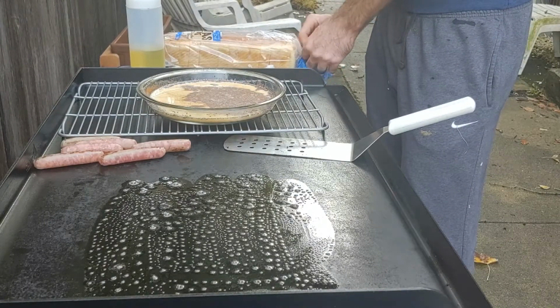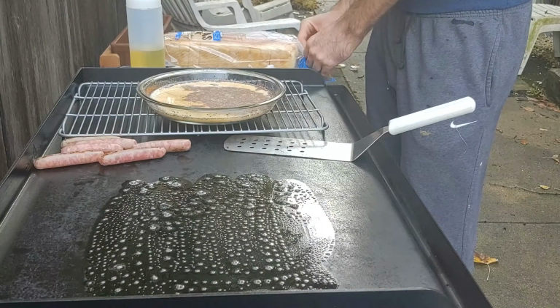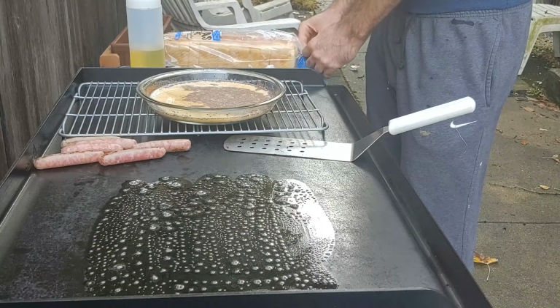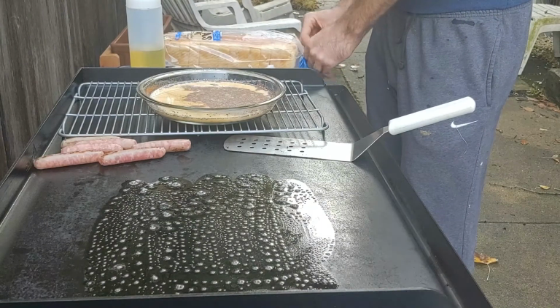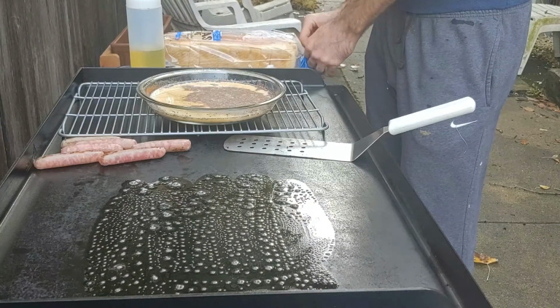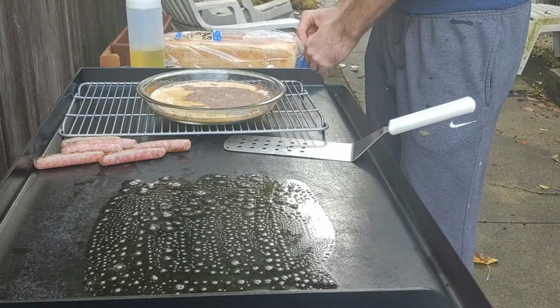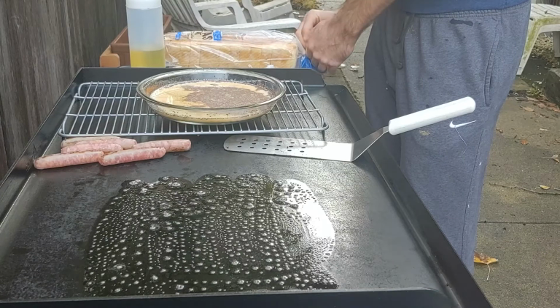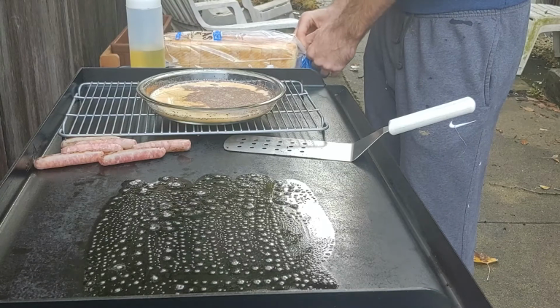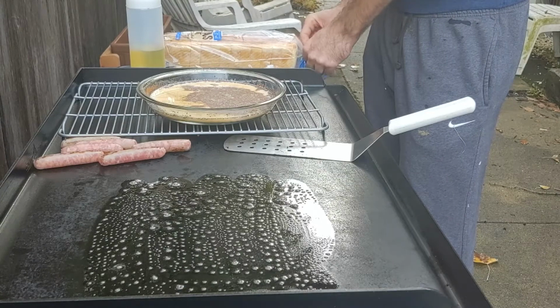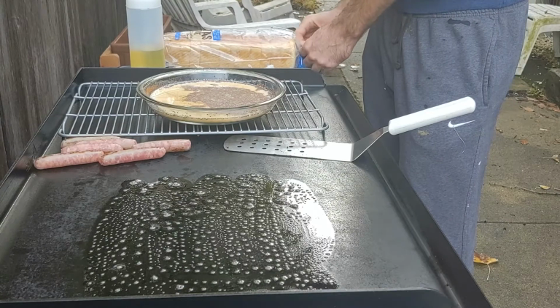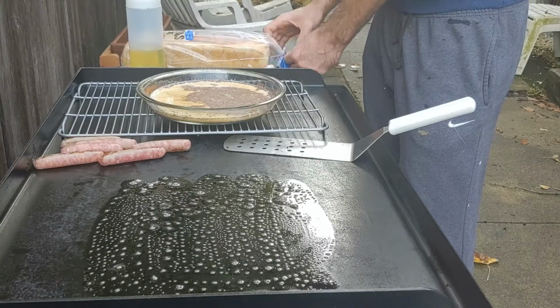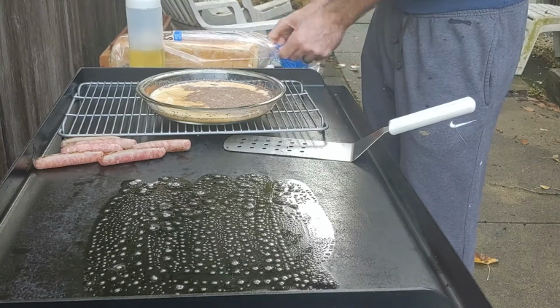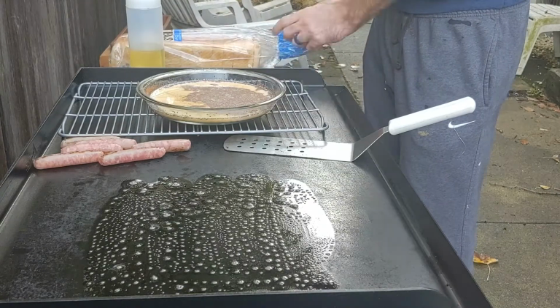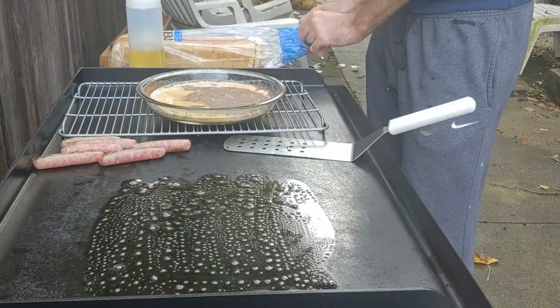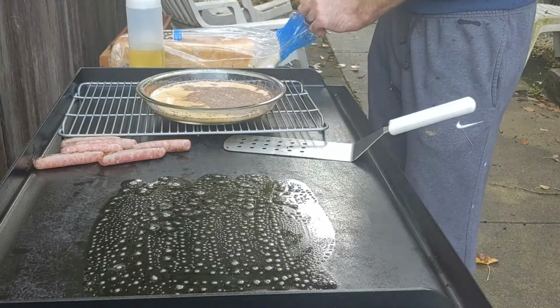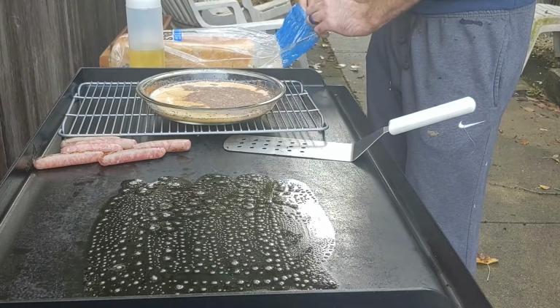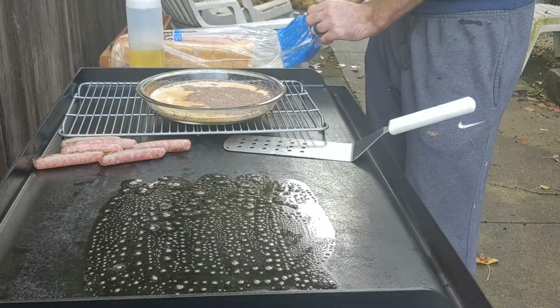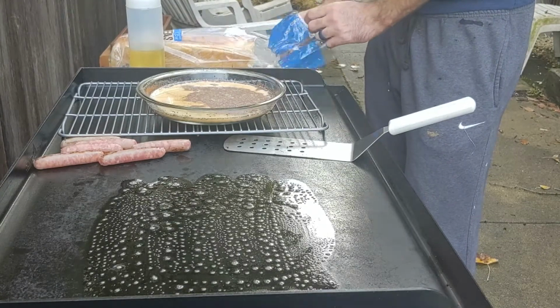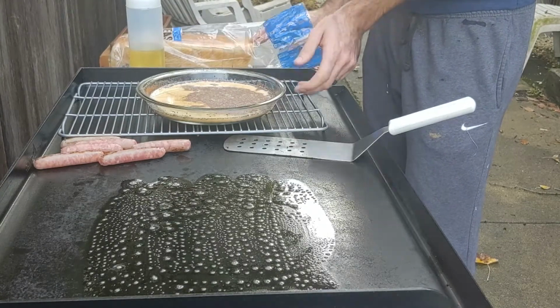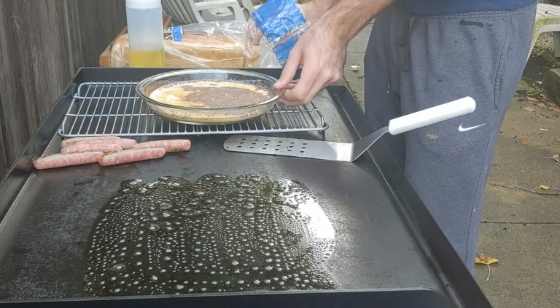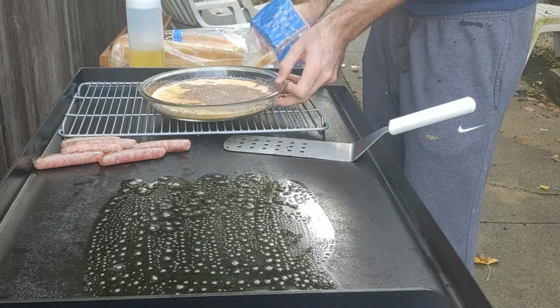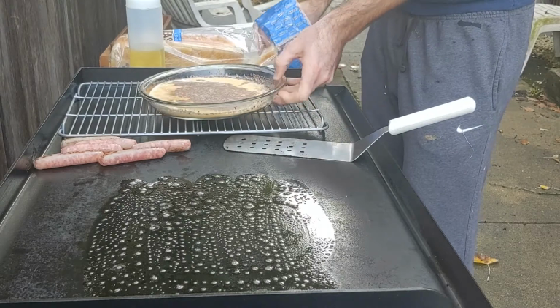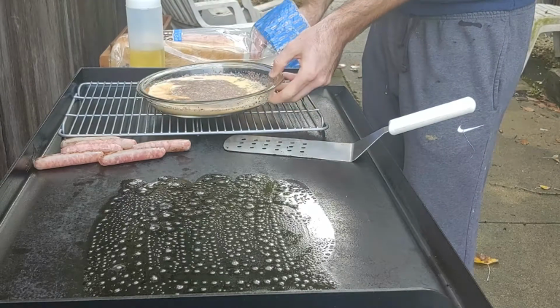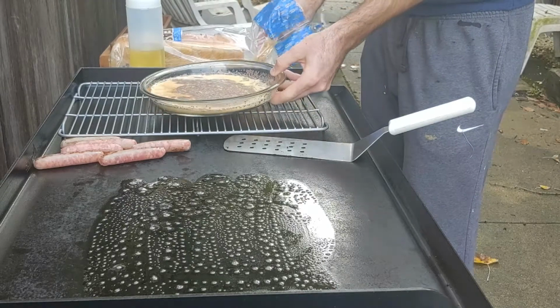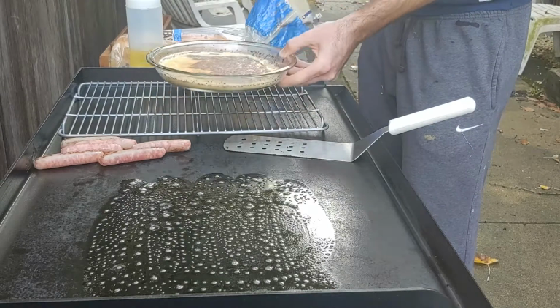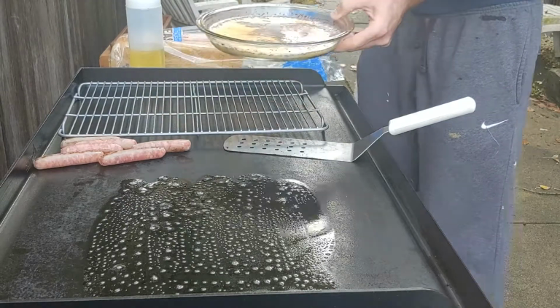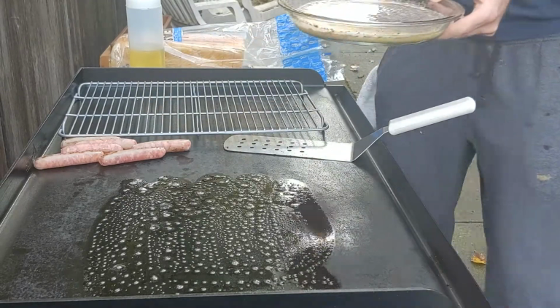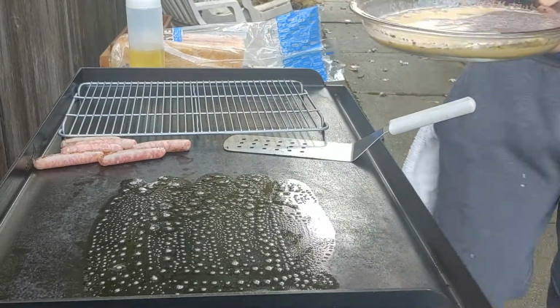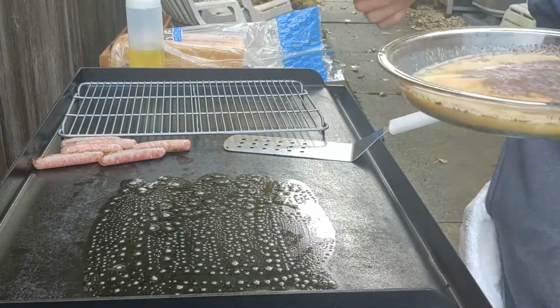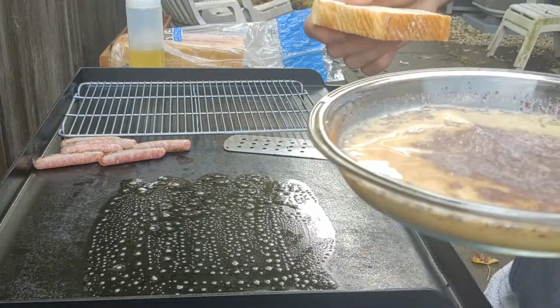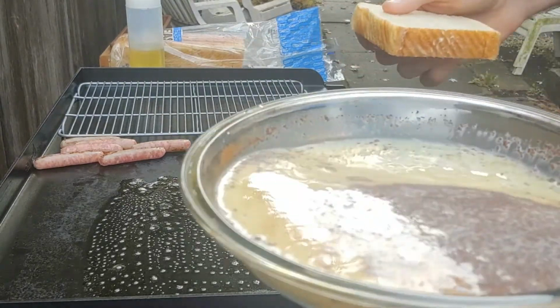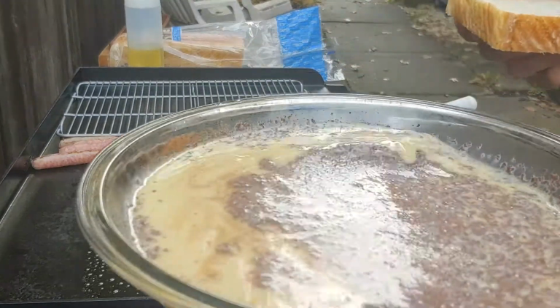Please ignore my sweatpants. I didn't put on real clothes for this because it was early on Saturday morning. And those aren't stains — I painted in those pants. Hard-working sweatpants I have right there.